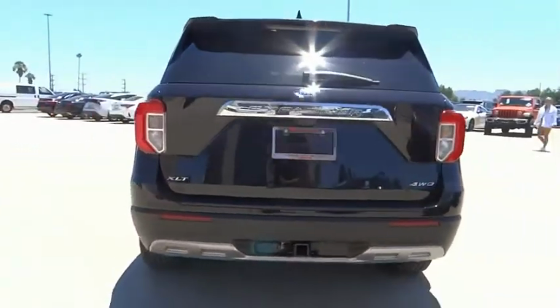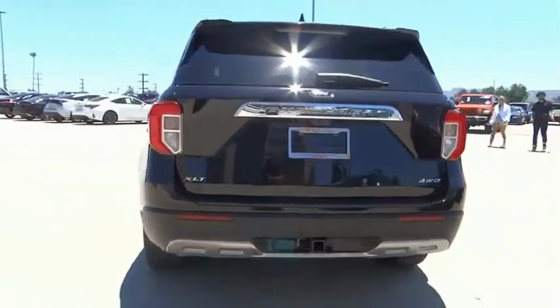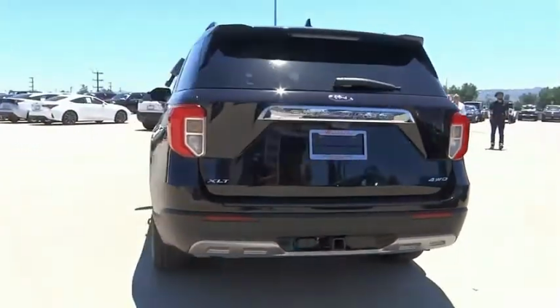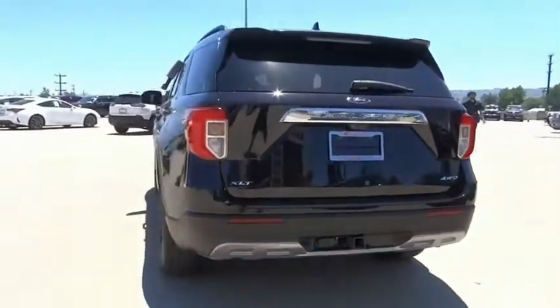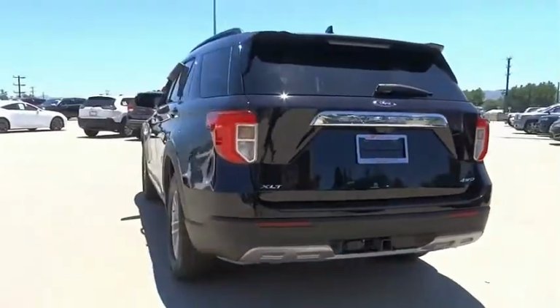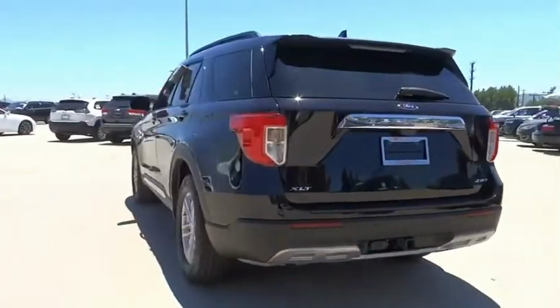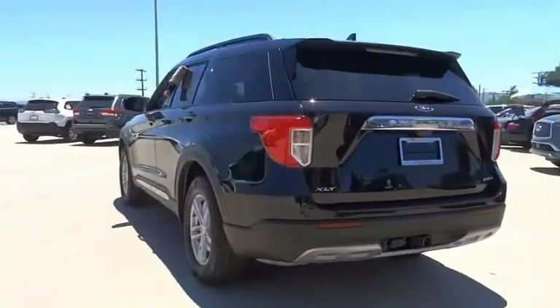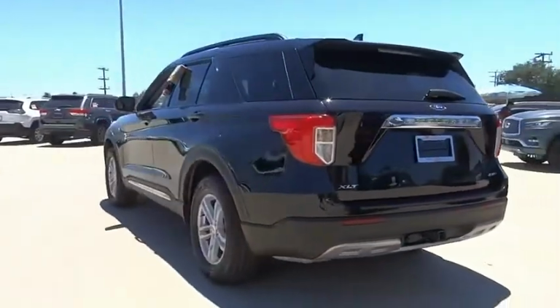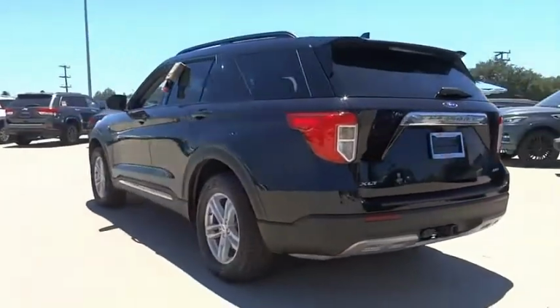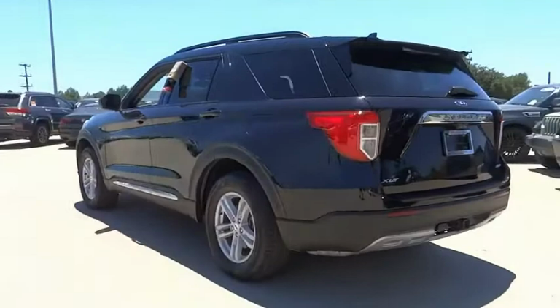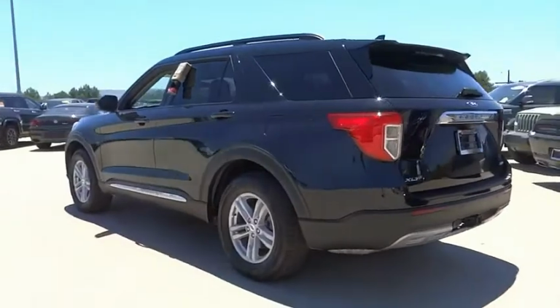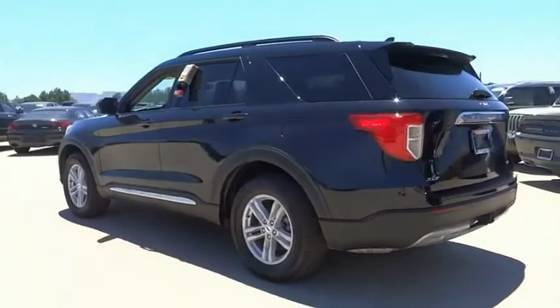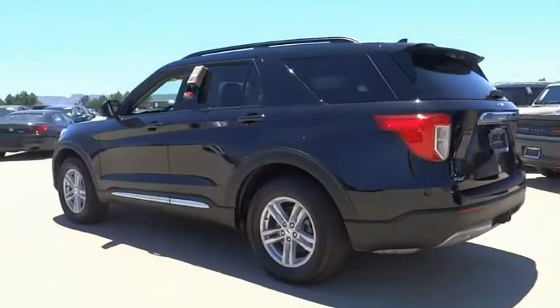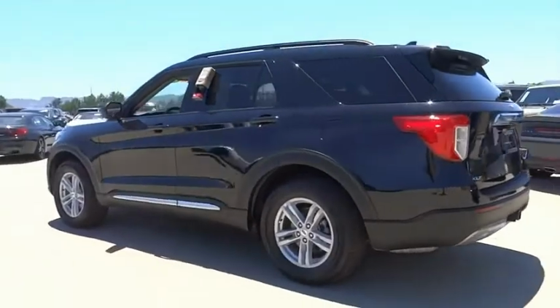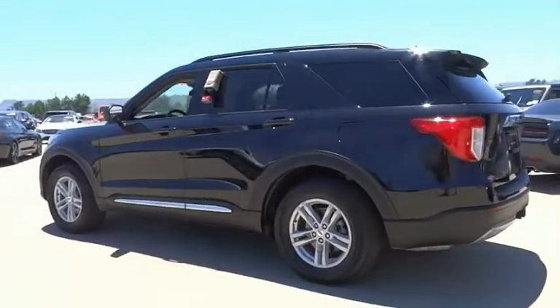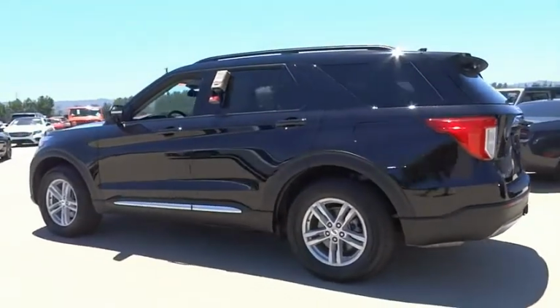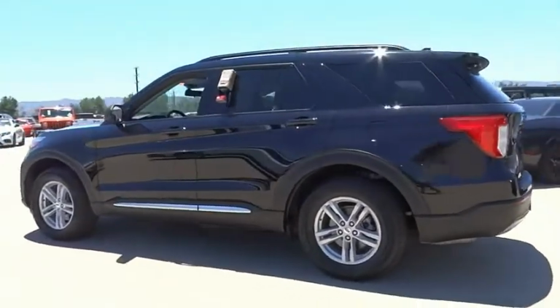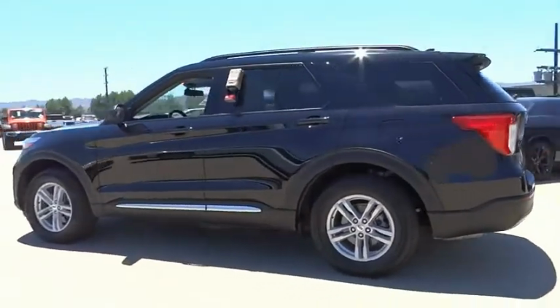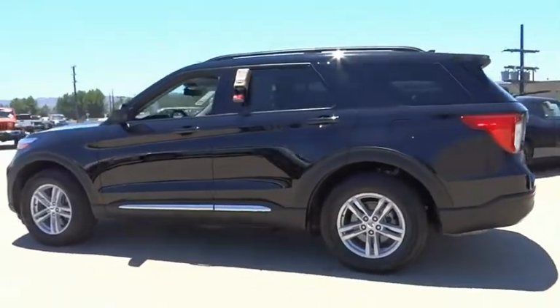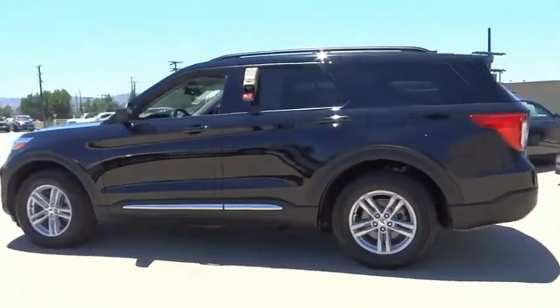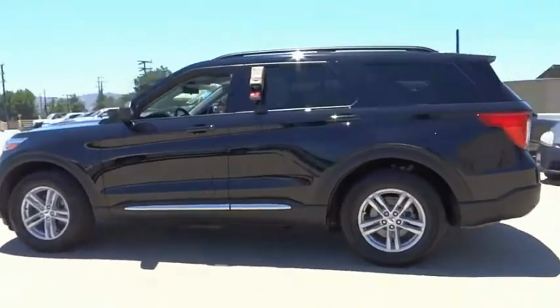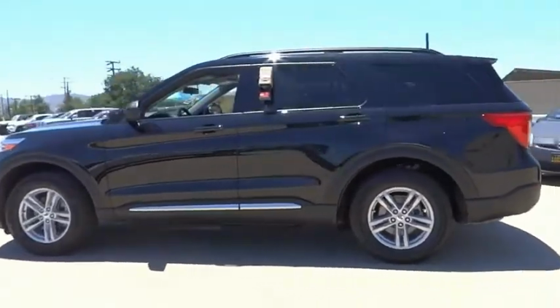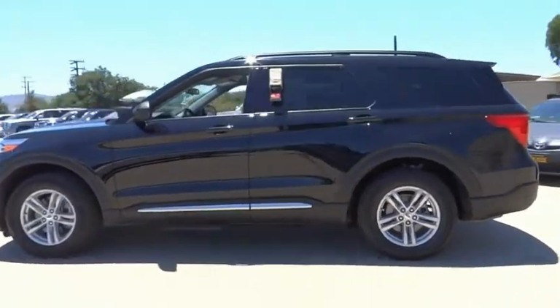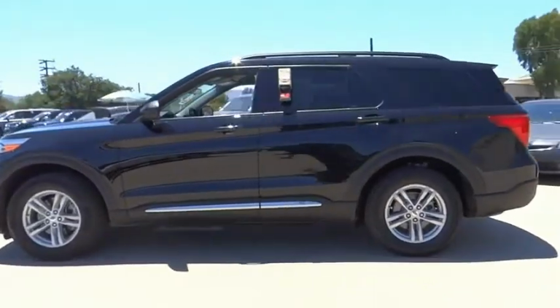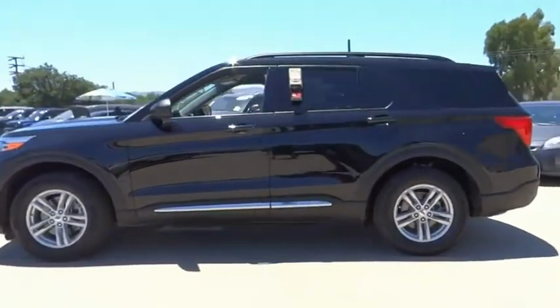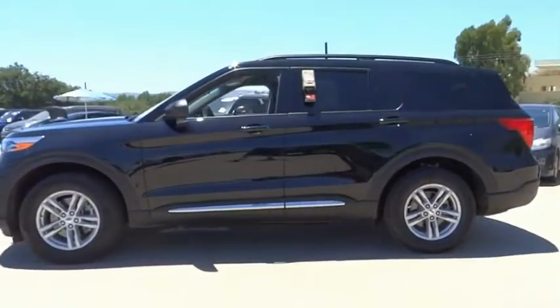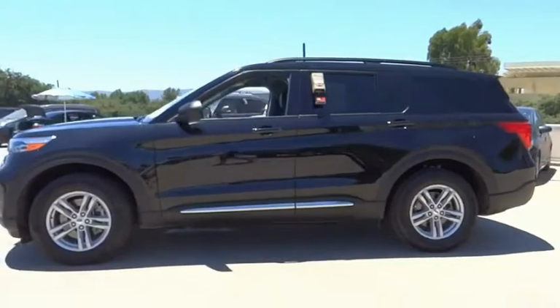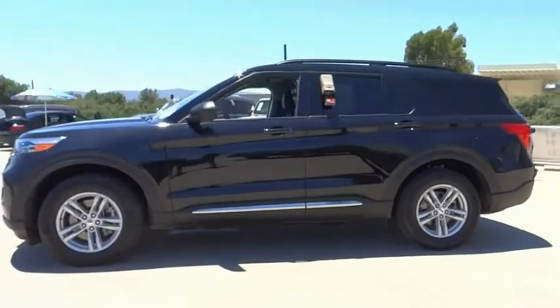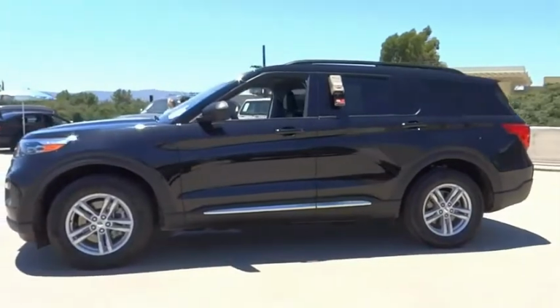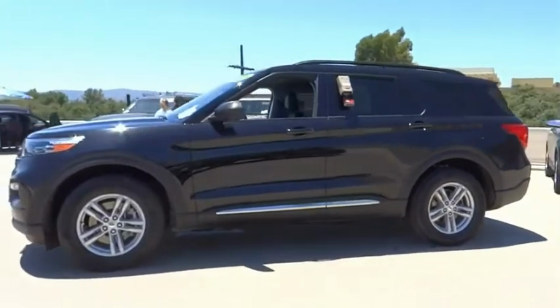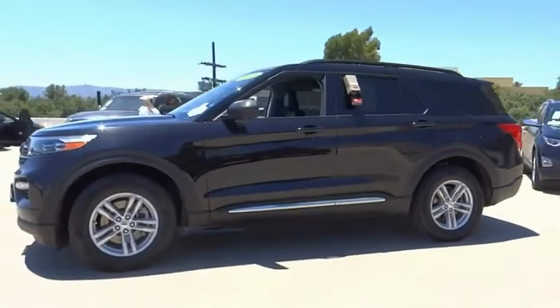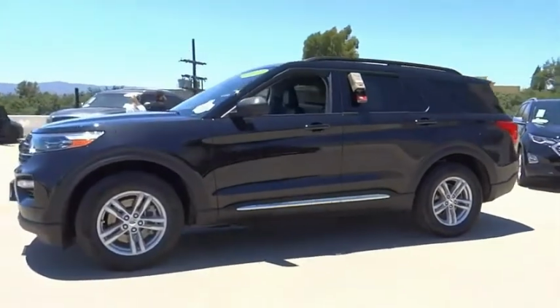Here are some of this vehicle's great options: electronic stability control, alloy wheels, power lift gate, brake assist, traction control, and remote keyless entry.